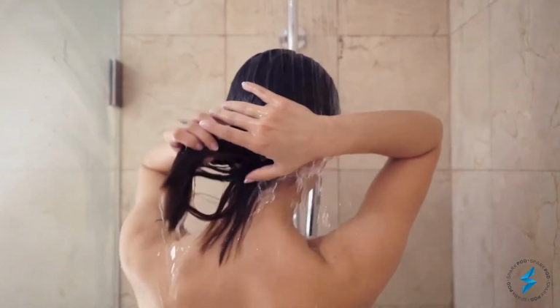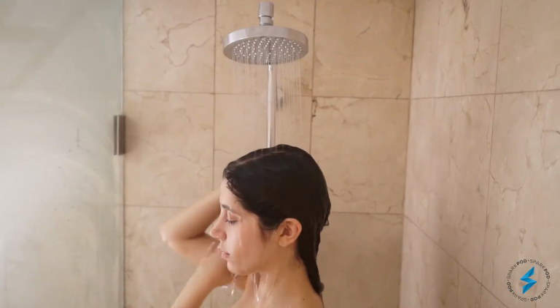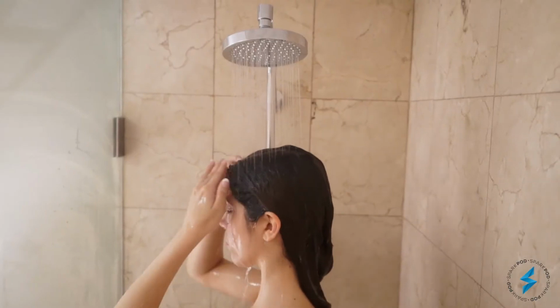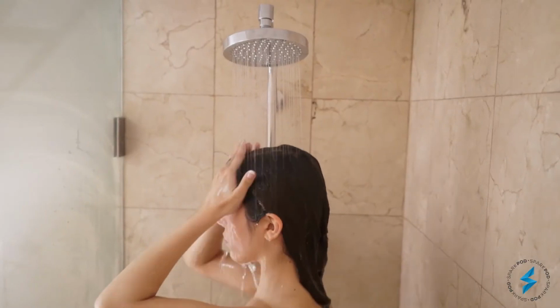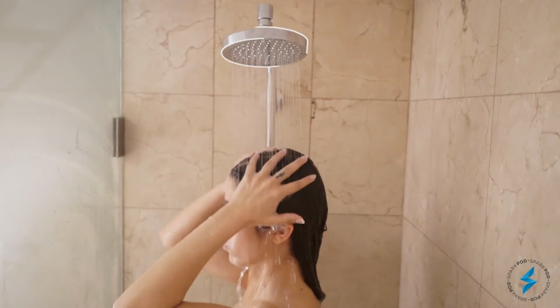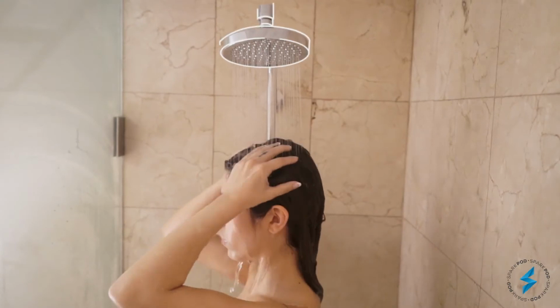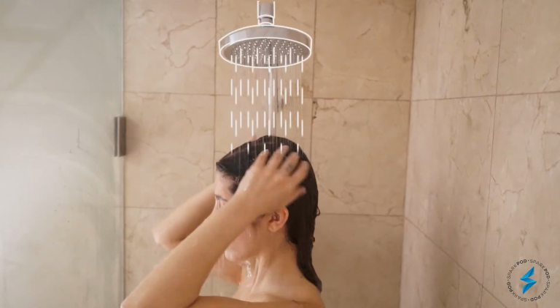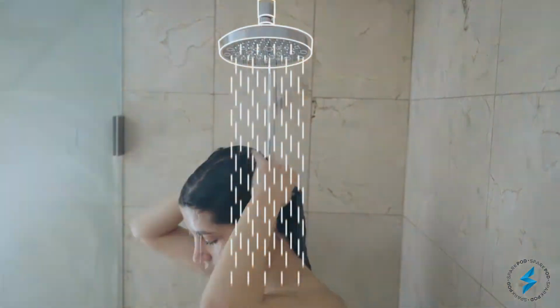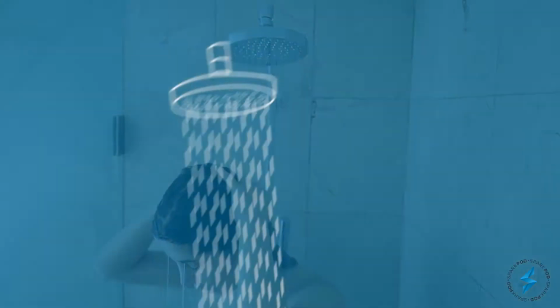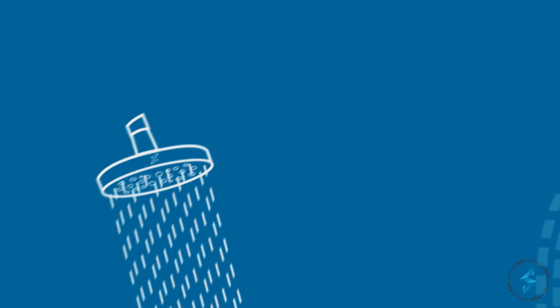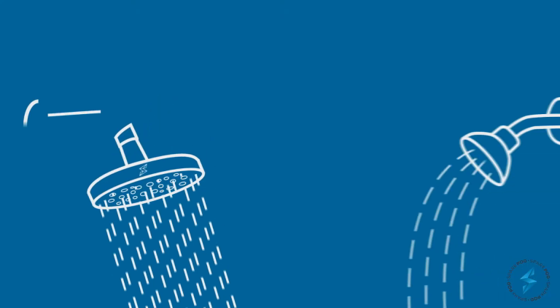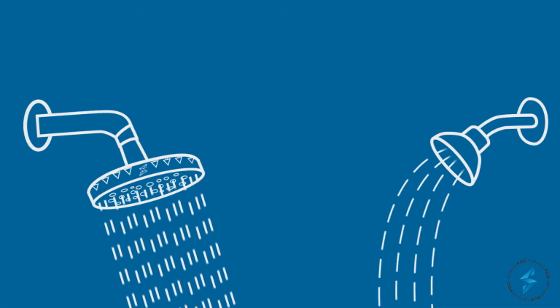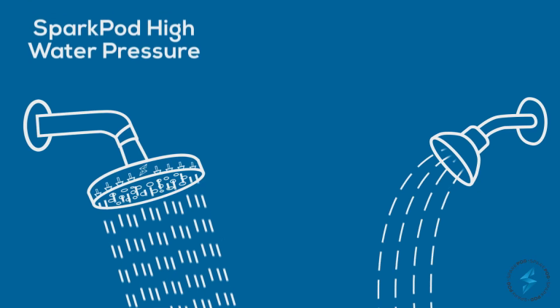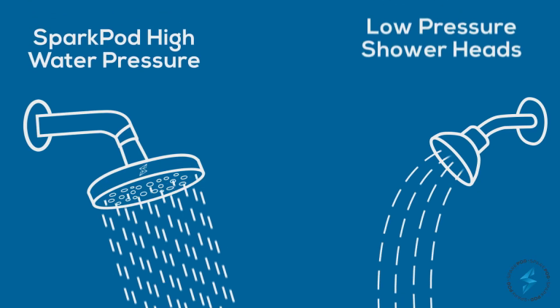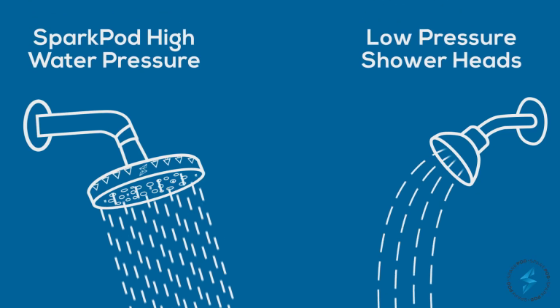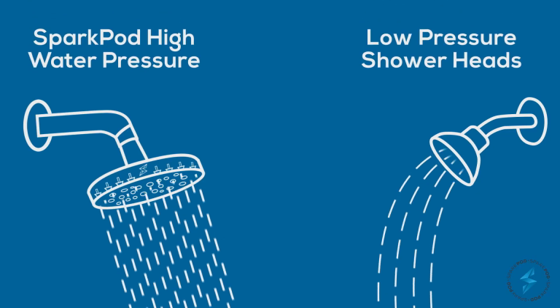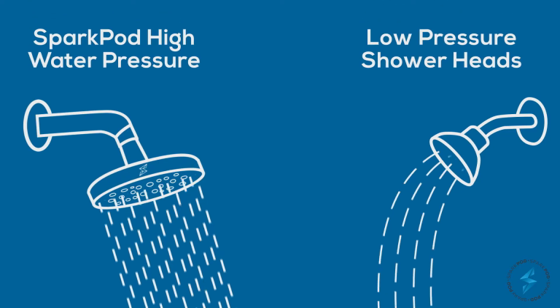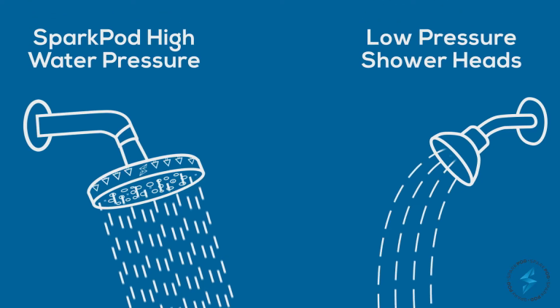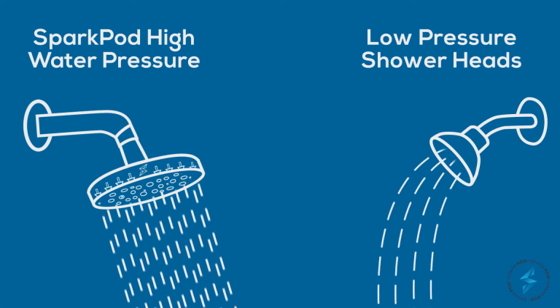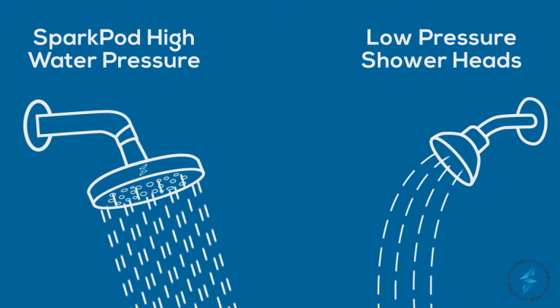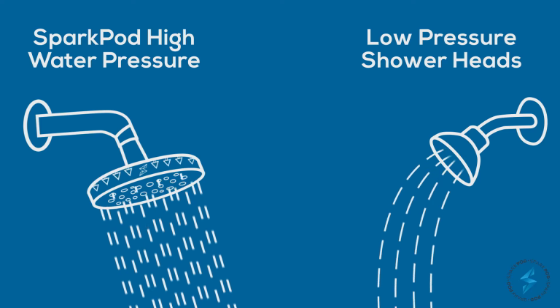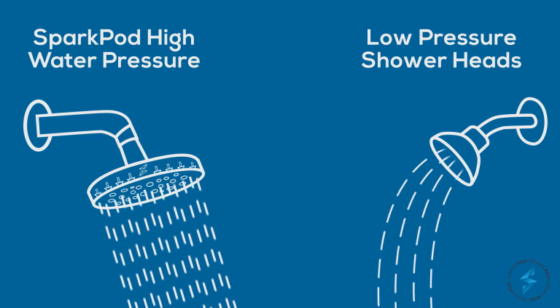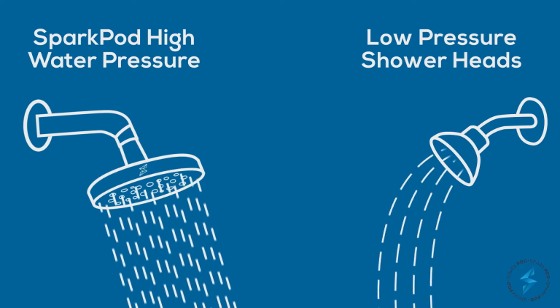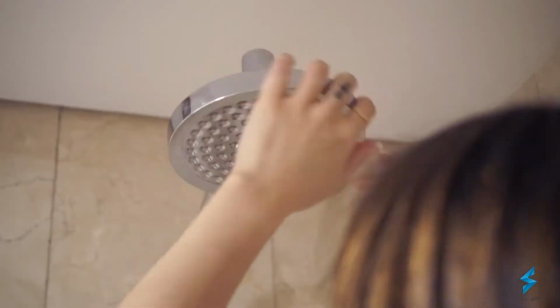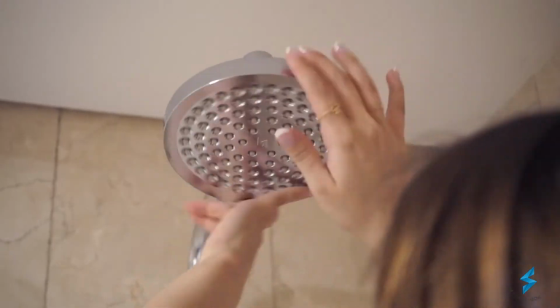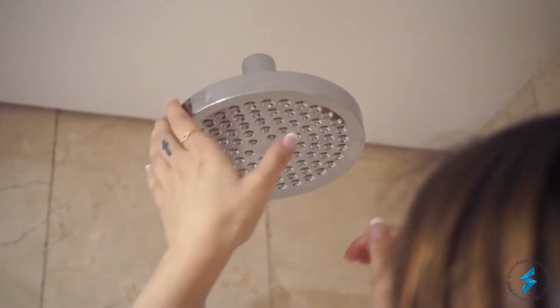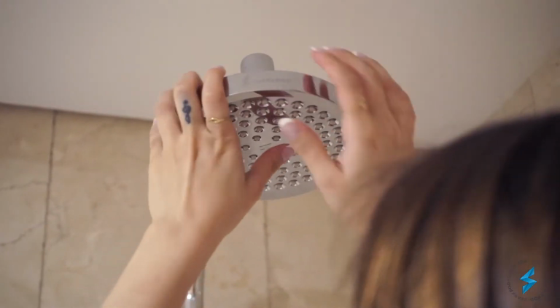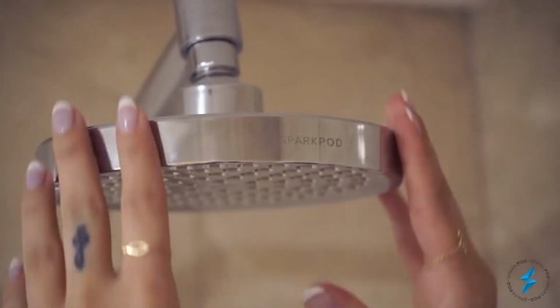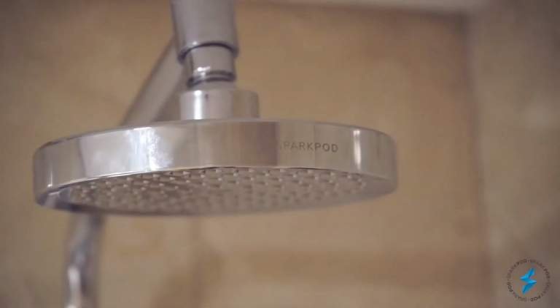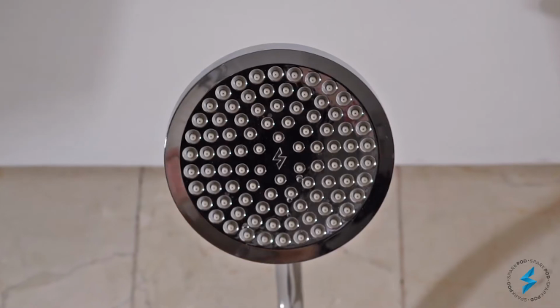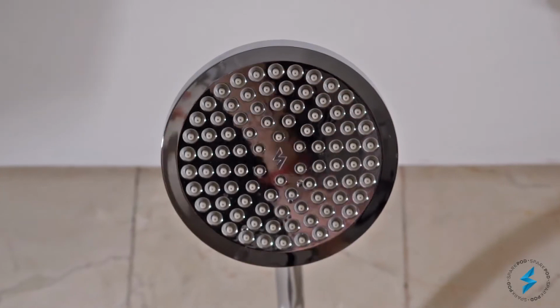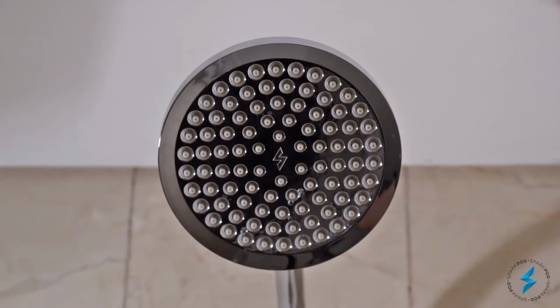How is this even possible? With its strong water flow technology, easy clean nozzles, and stress-free installation, SparkPod Showerhead is a life changer.